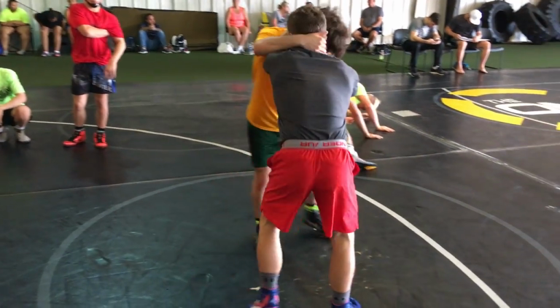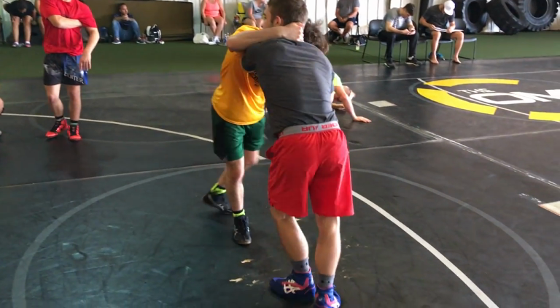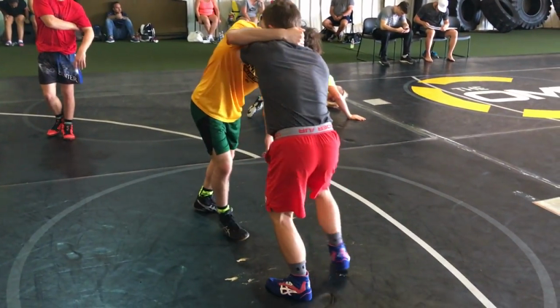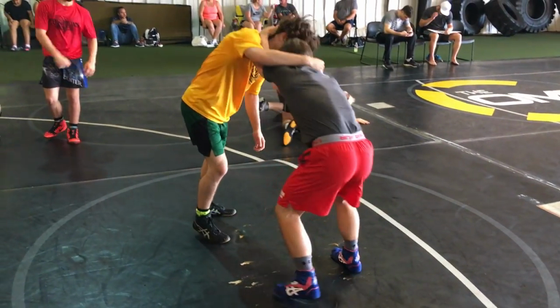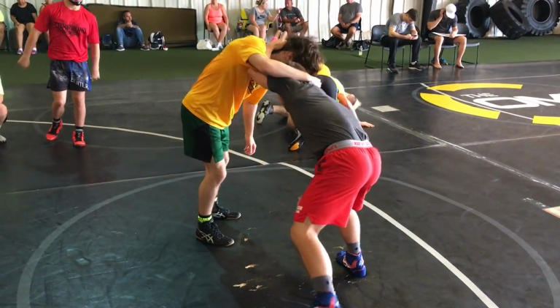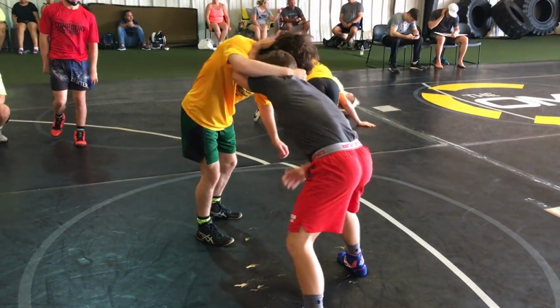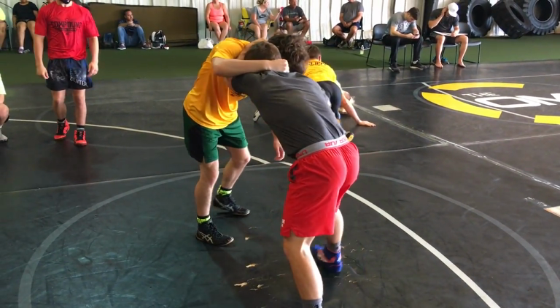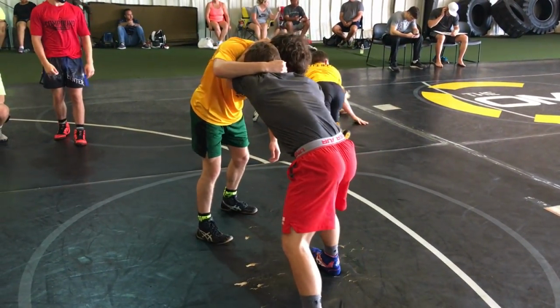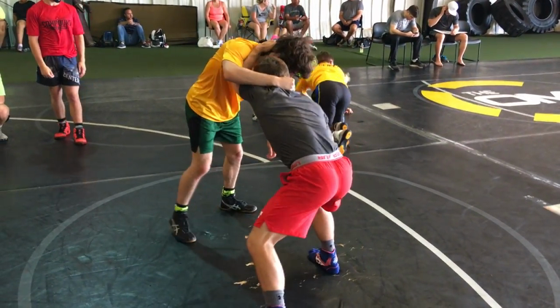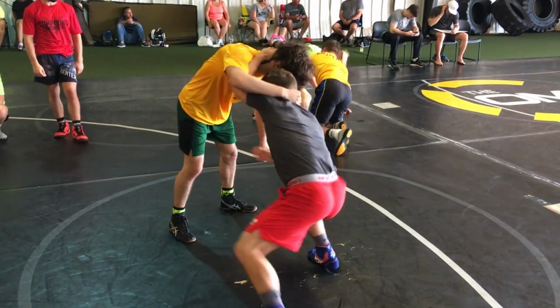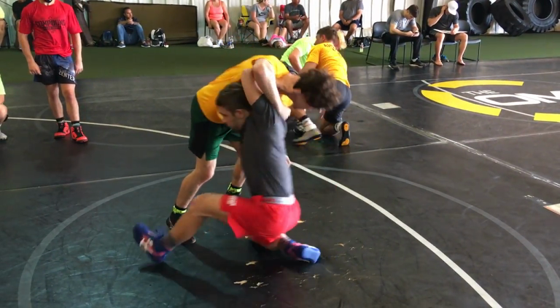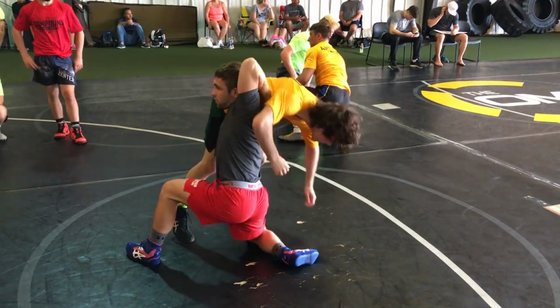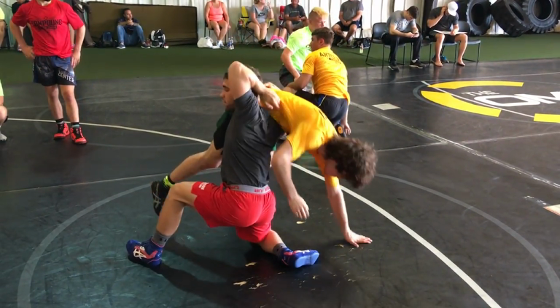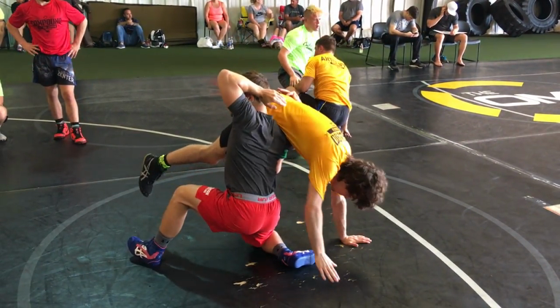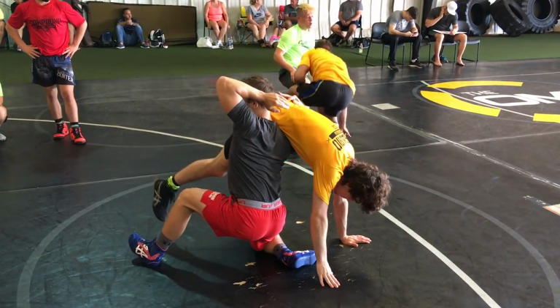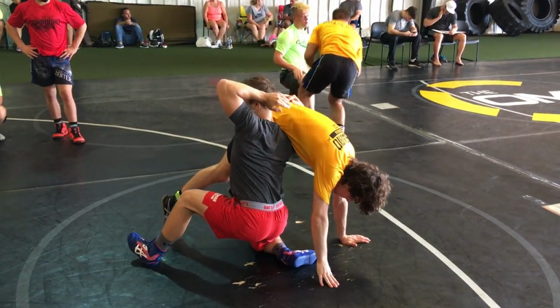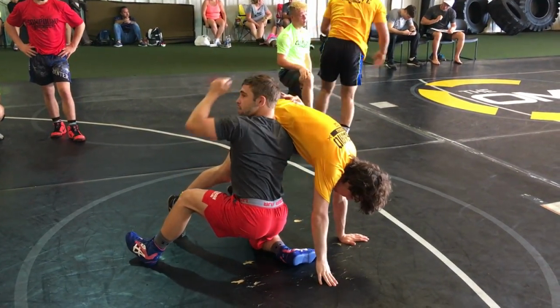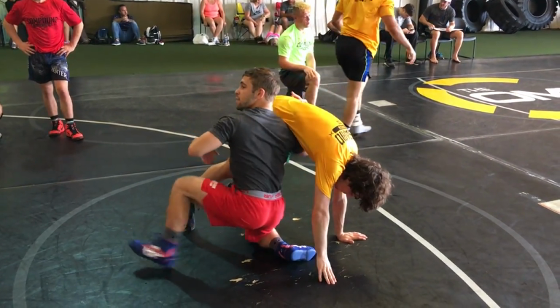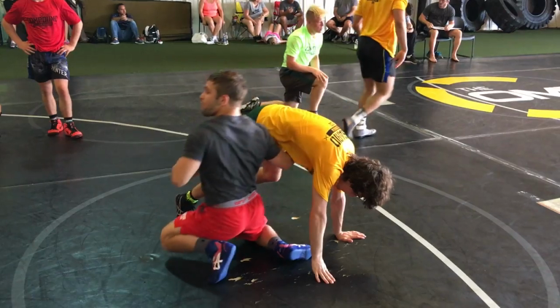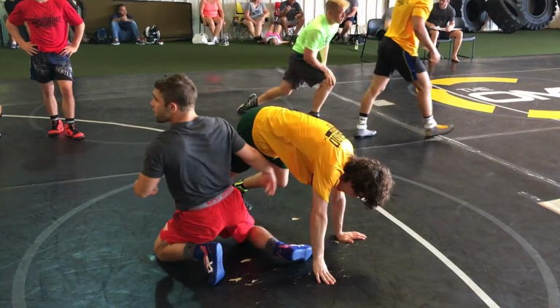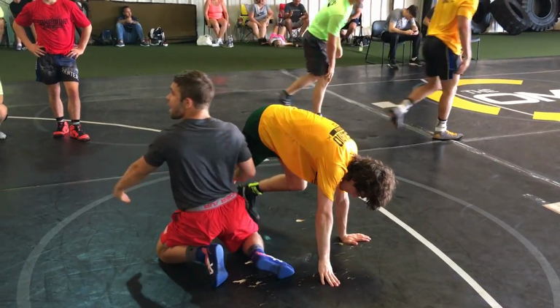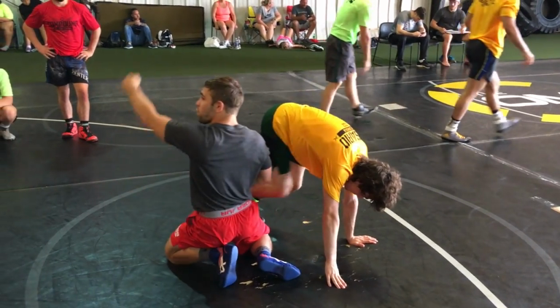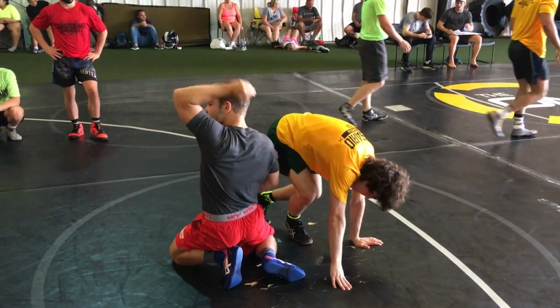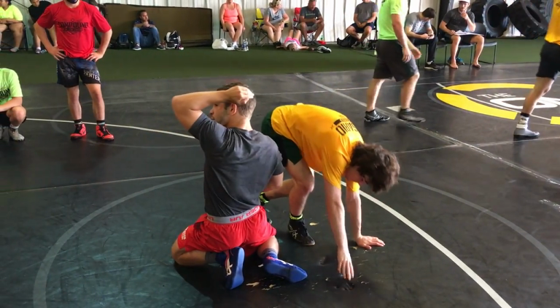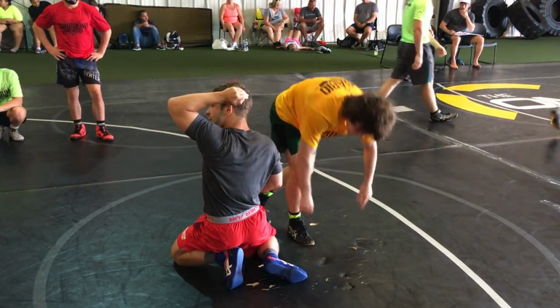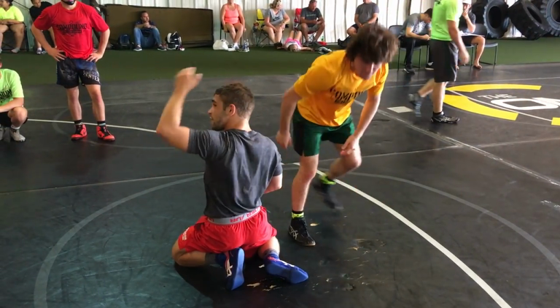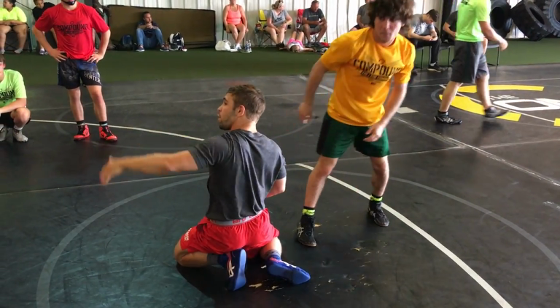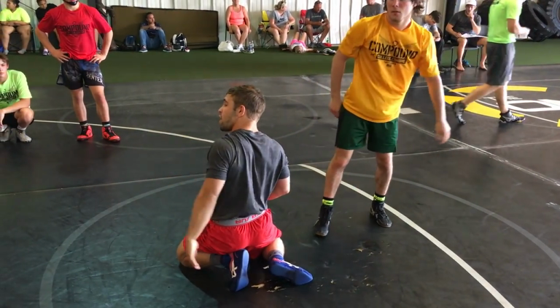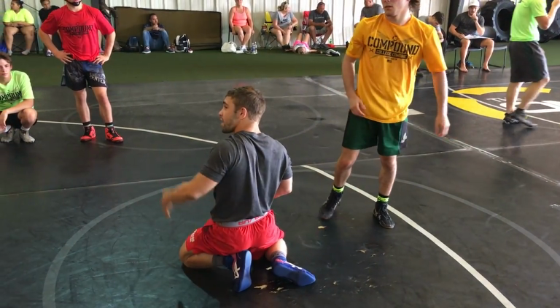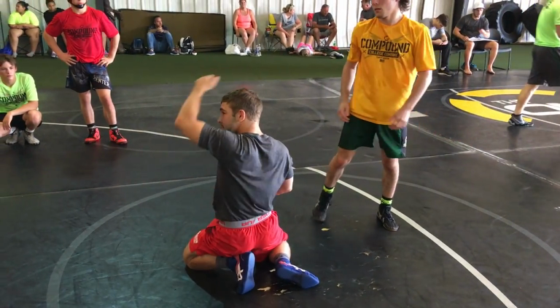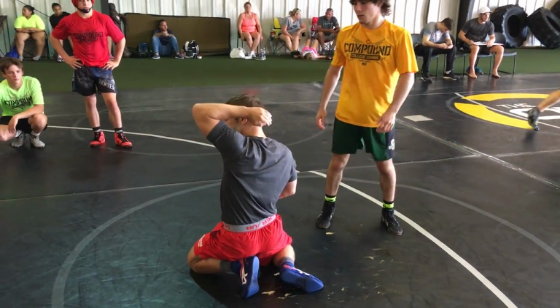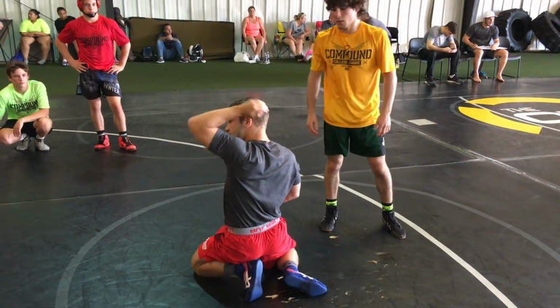Watch his head. From here, see what I'm doing? I'm throwing his head right over top of my head, just like you're throwing your hair back. Just like that.